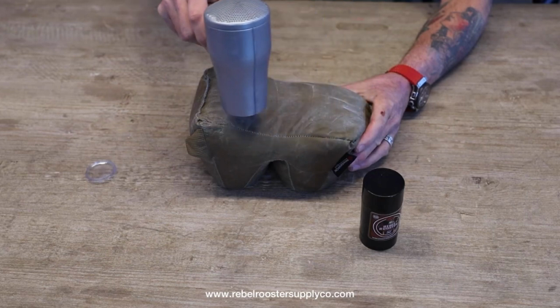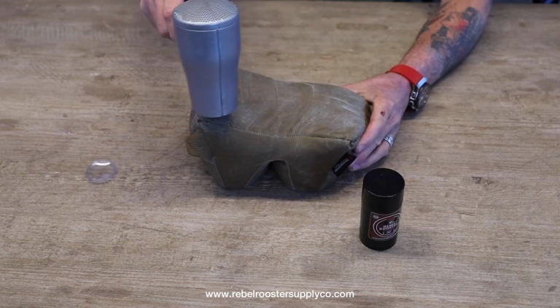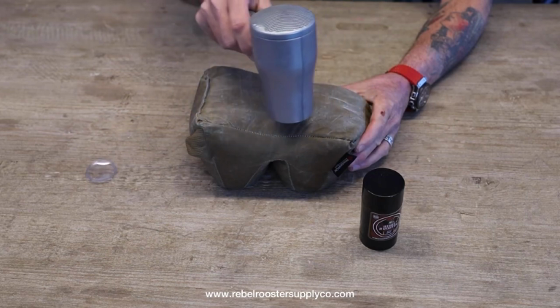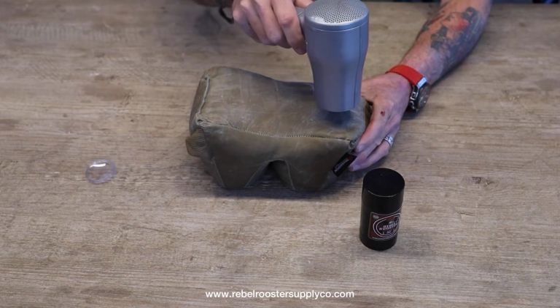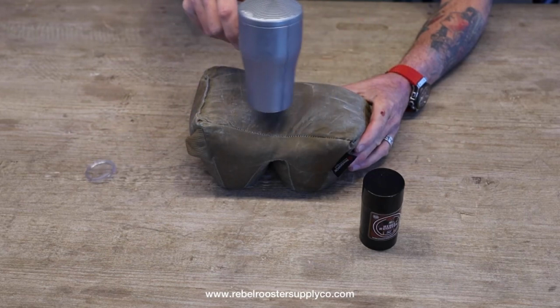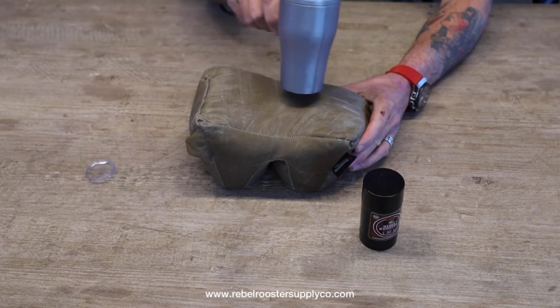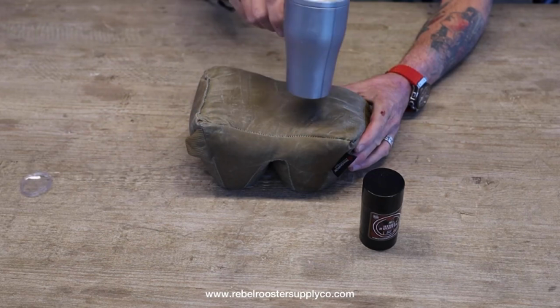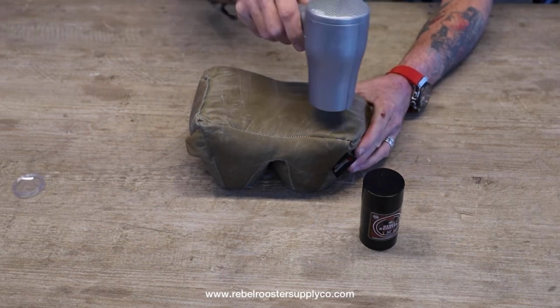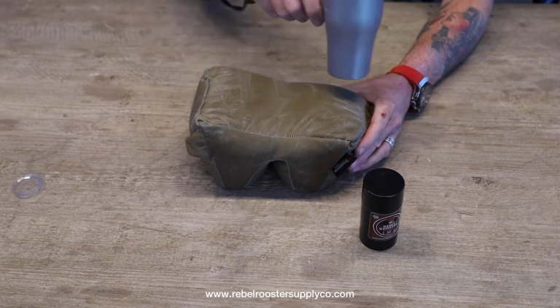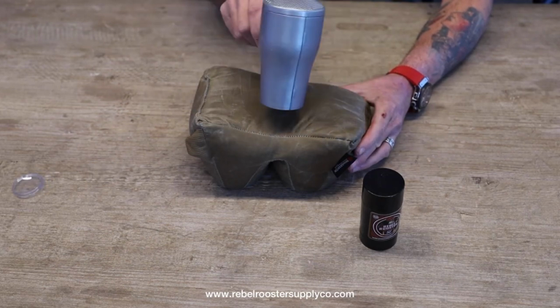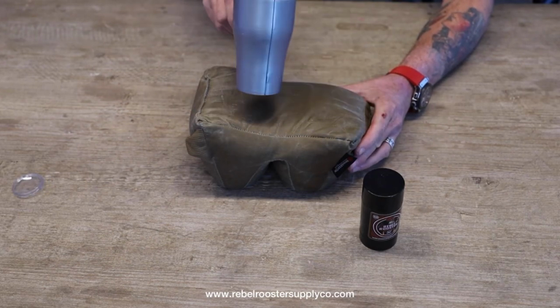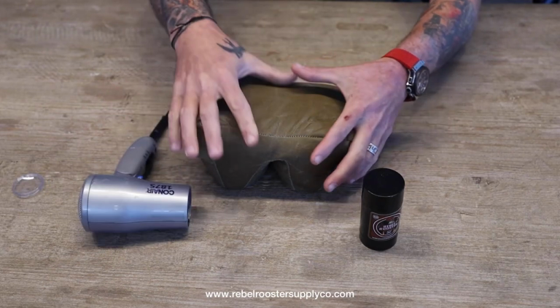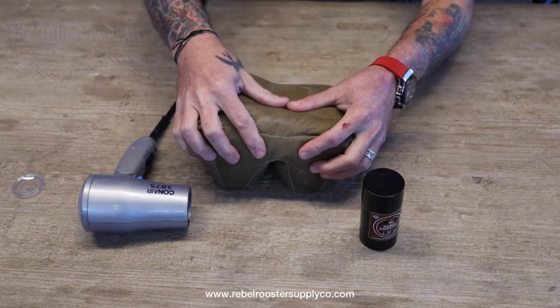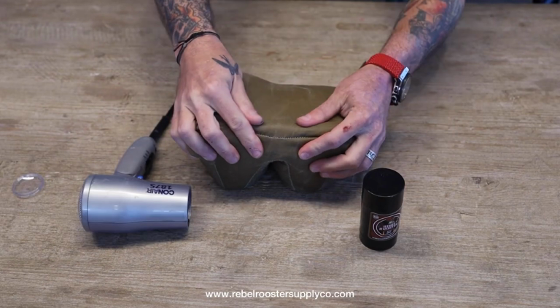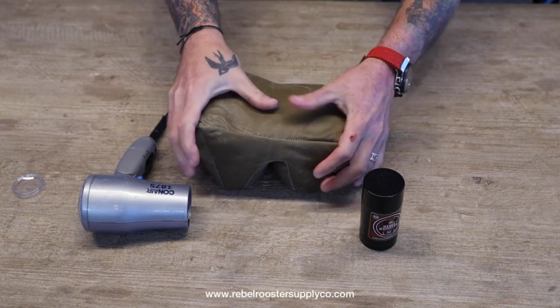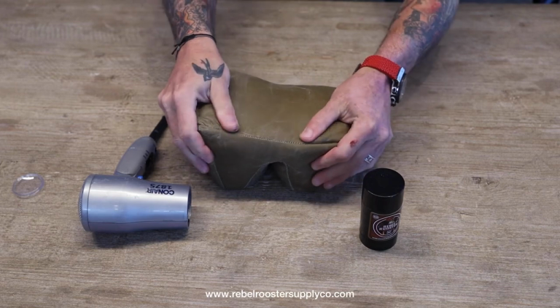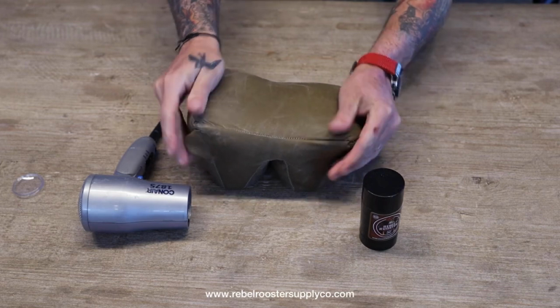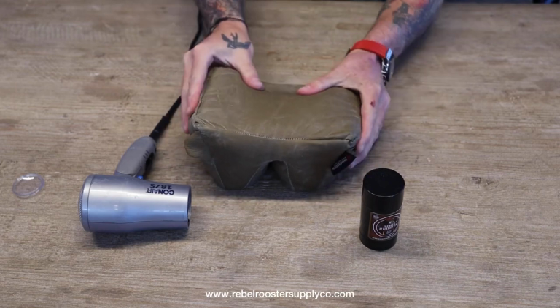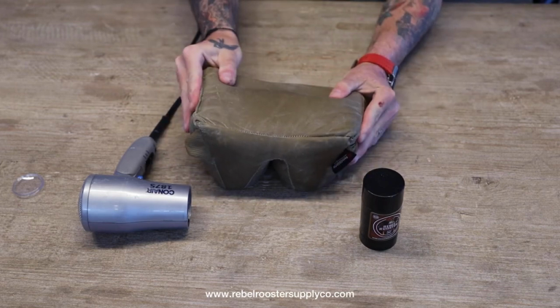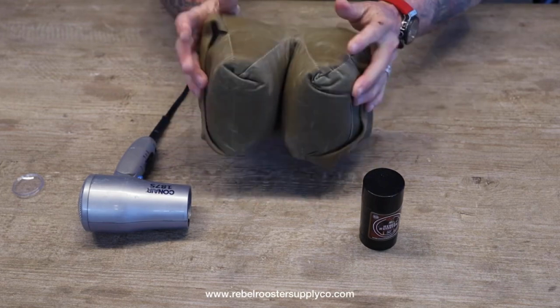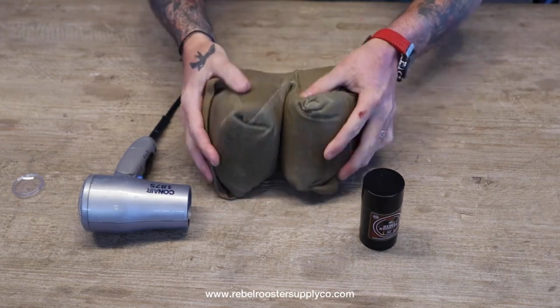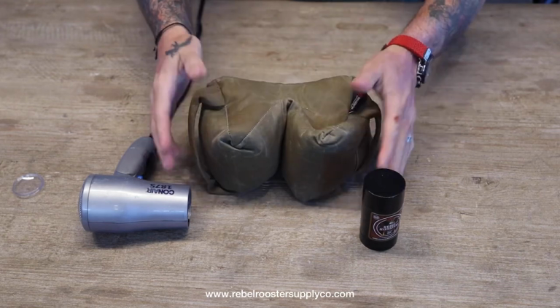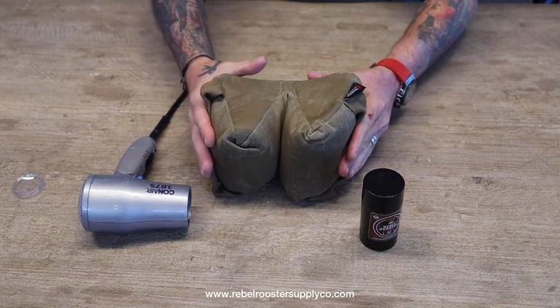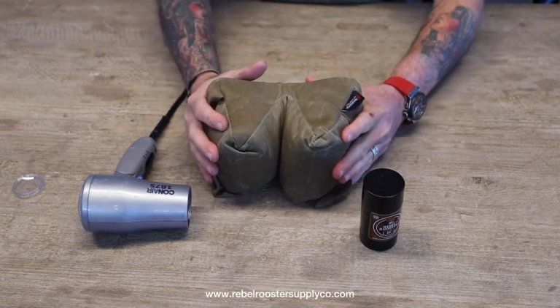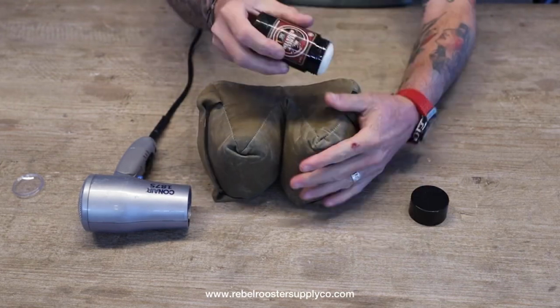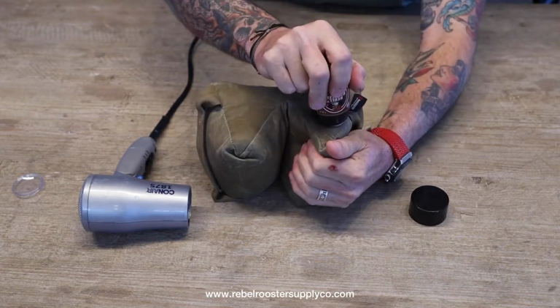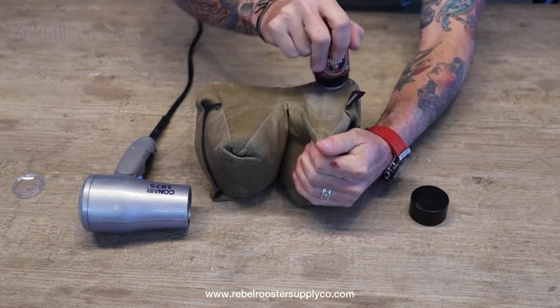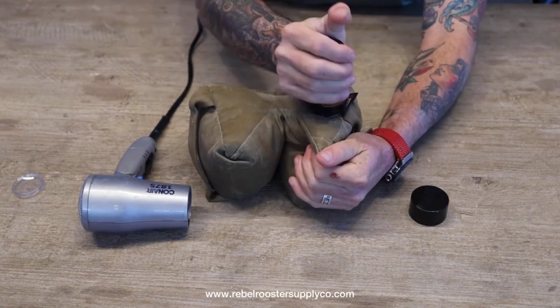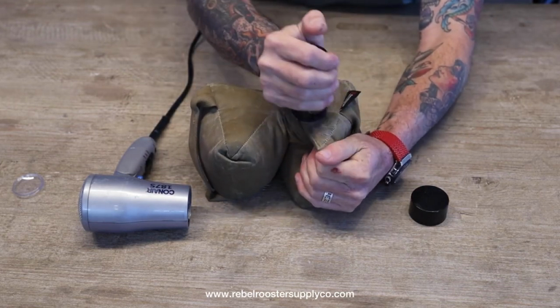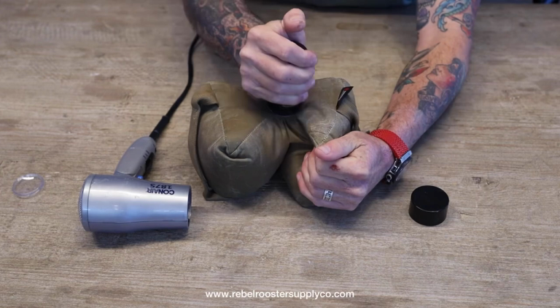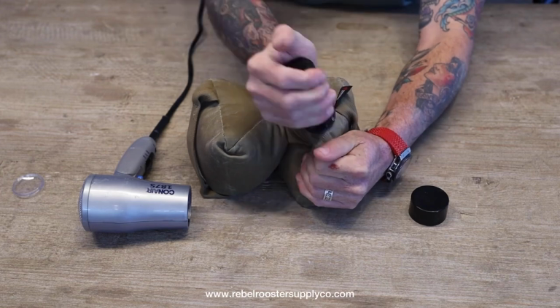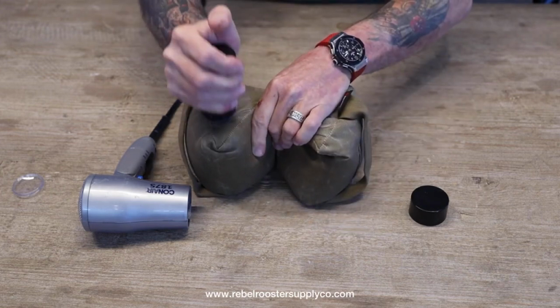Once it gets nice and slick, you're going to want to rub all of that in with your hands, making sure to get it into the seams. This is going to provide great protection for your bag when you're out in the field.